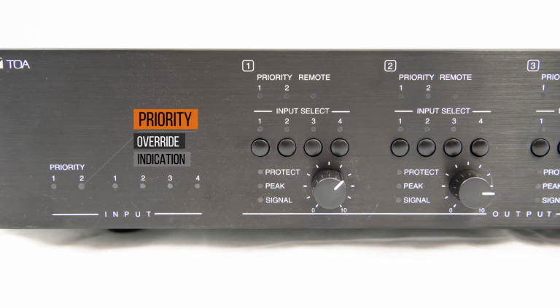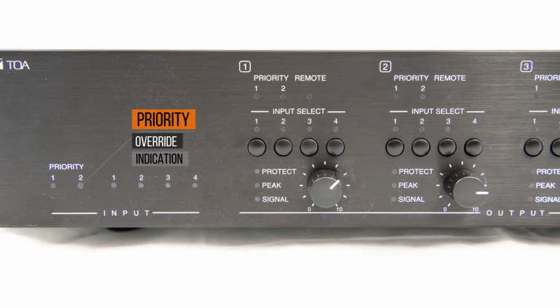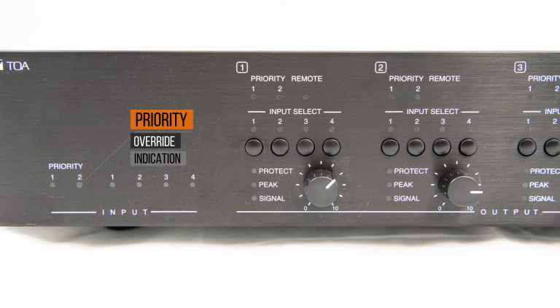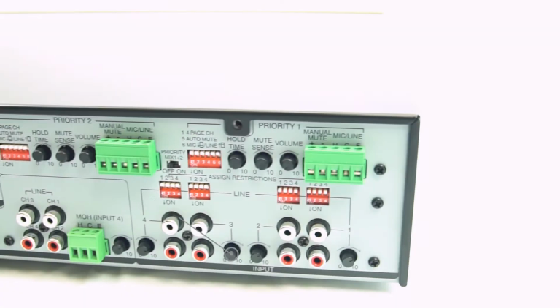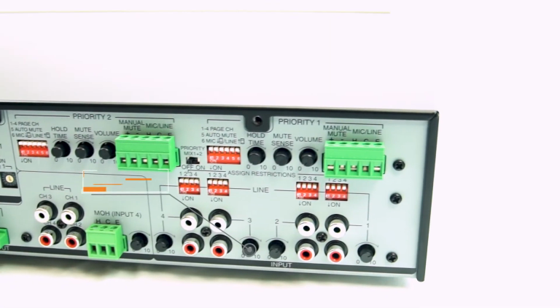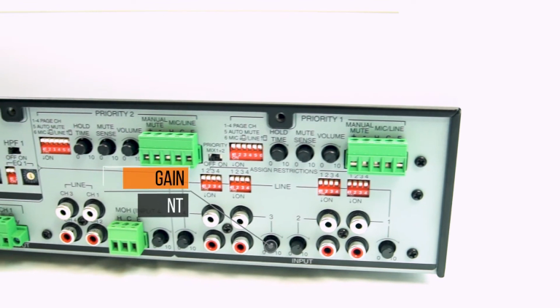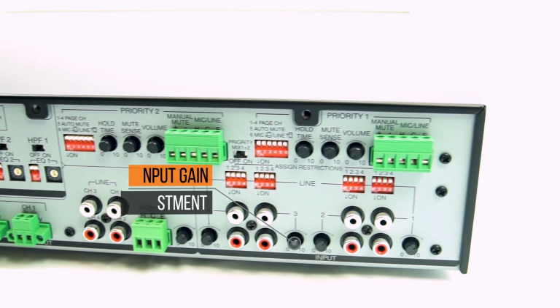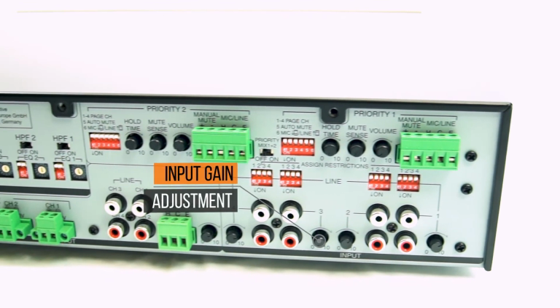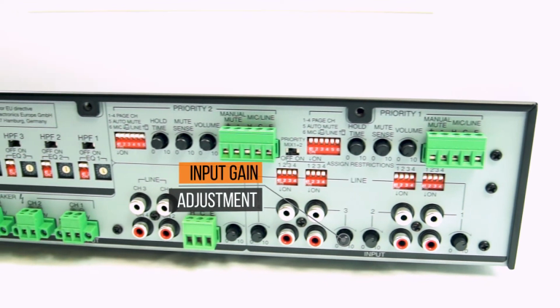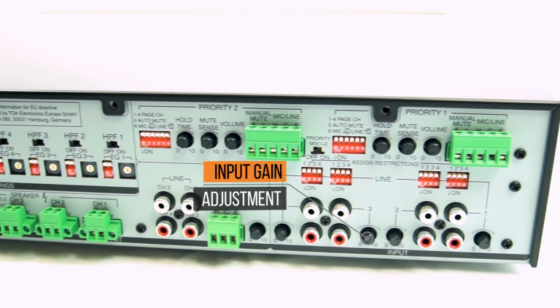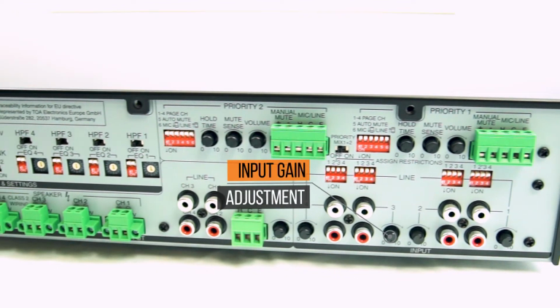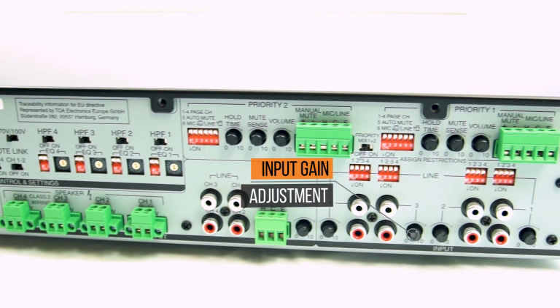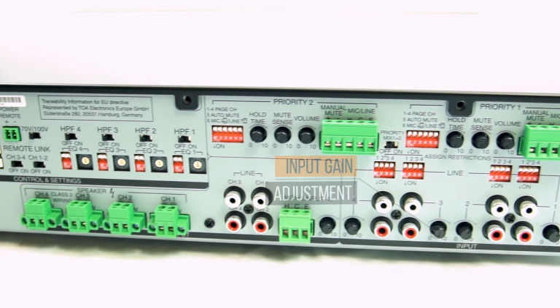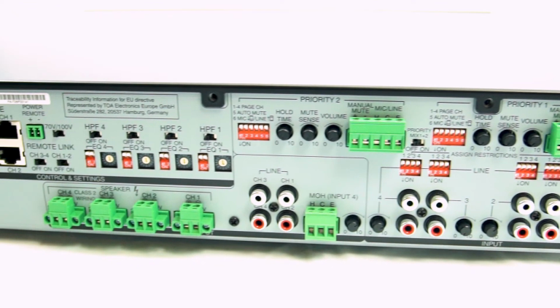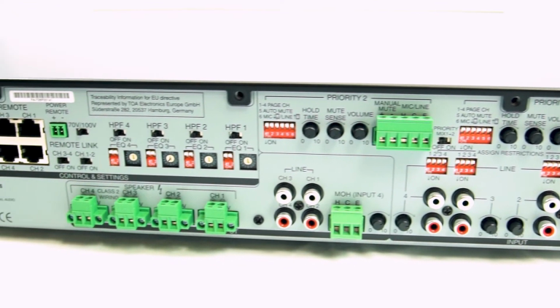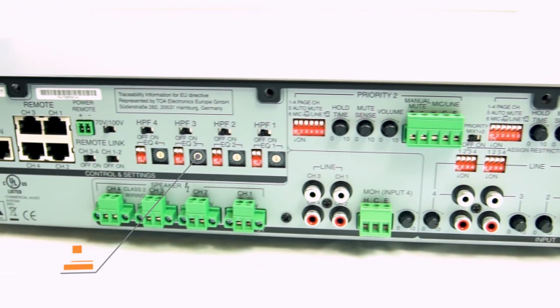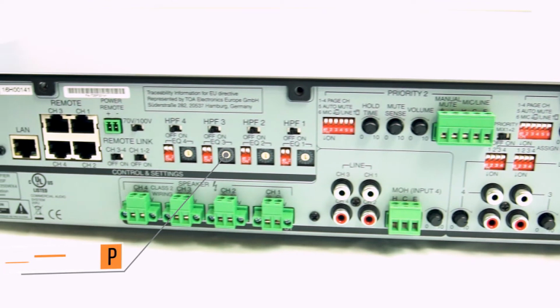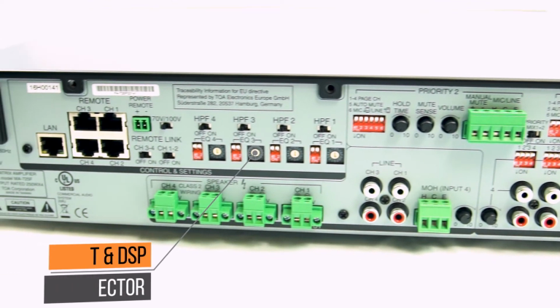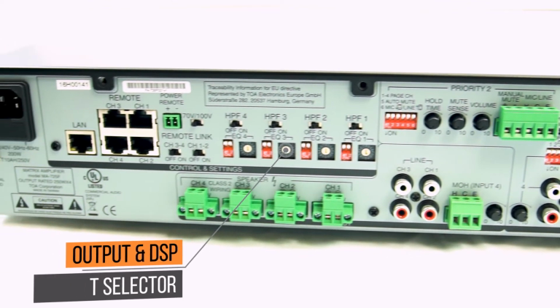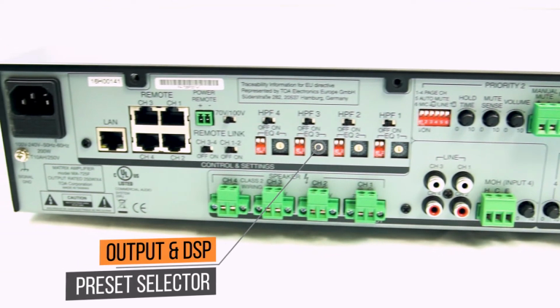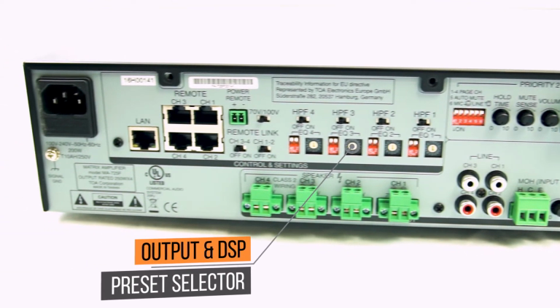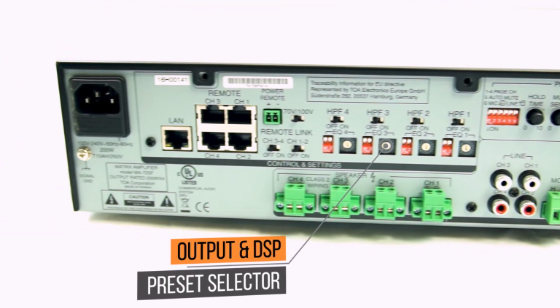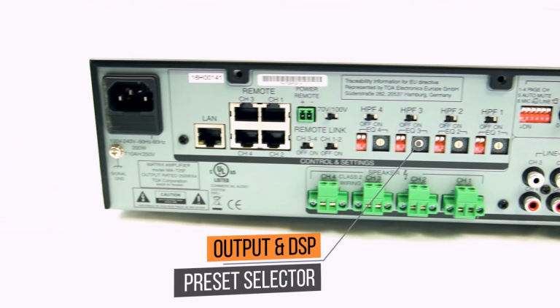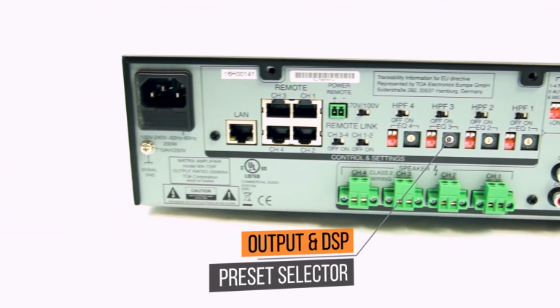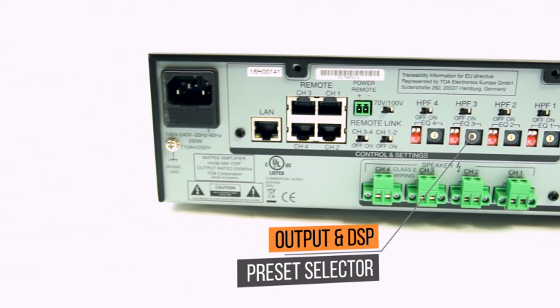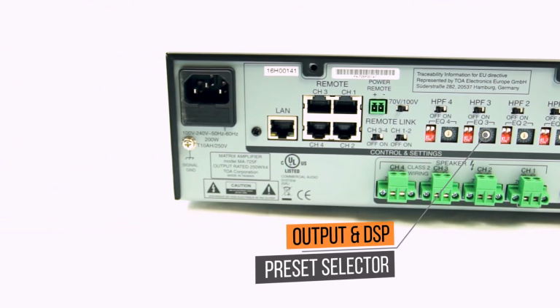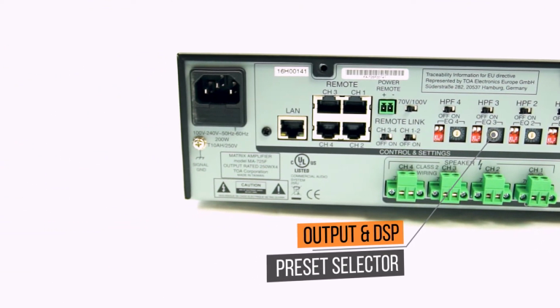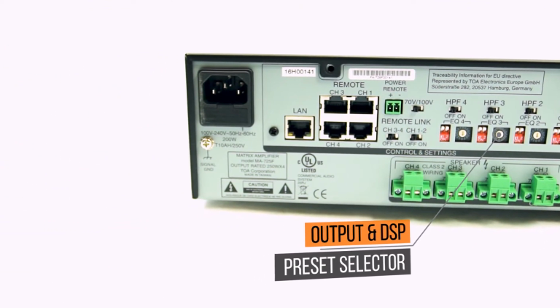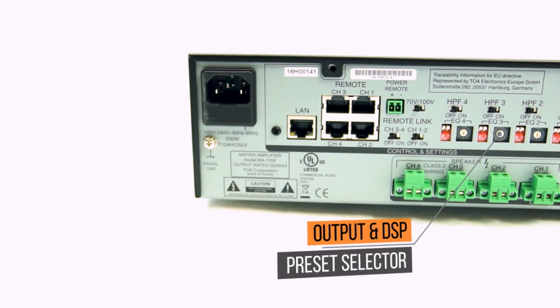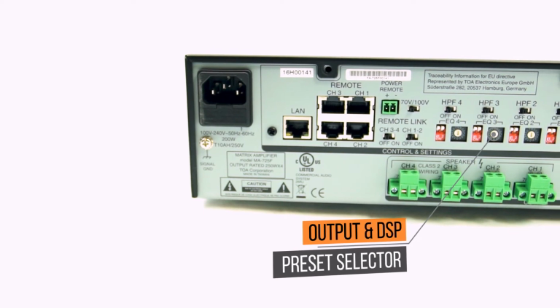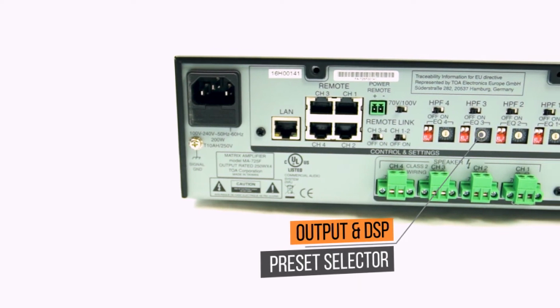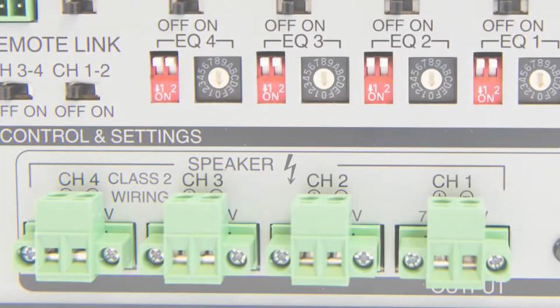On the back of the unit, you will find input gain adjustments for all amplifier outputs. The MA725 has selectable DSP presets like equalizer, TOA speaker settings, and crossover — no software required.